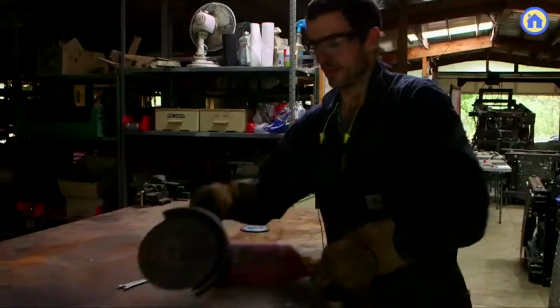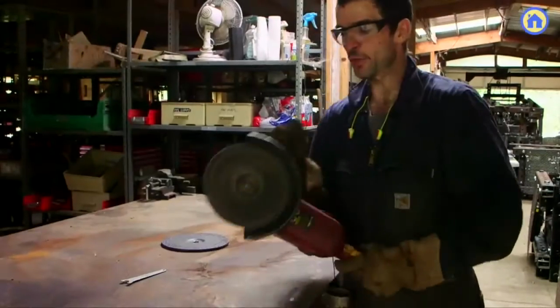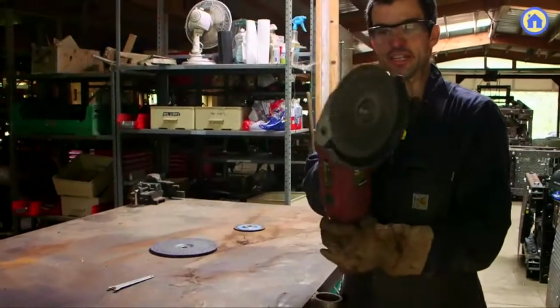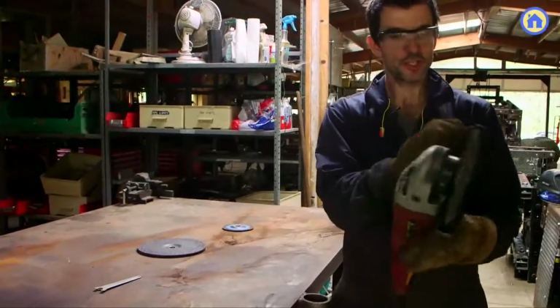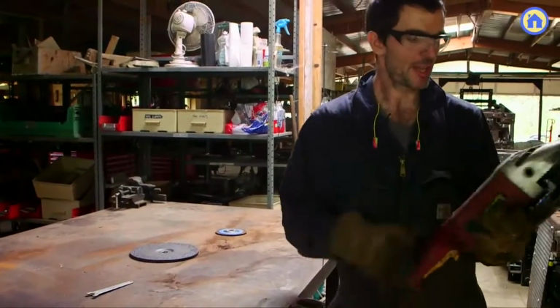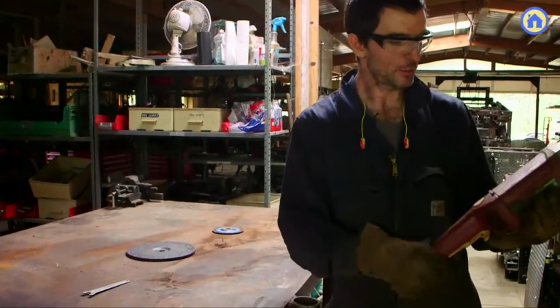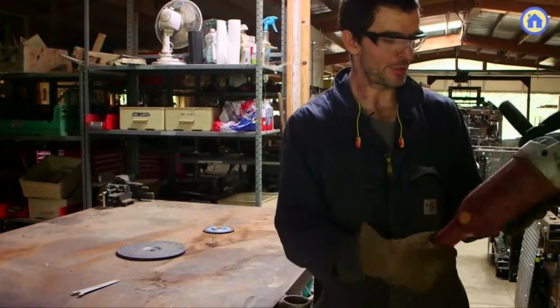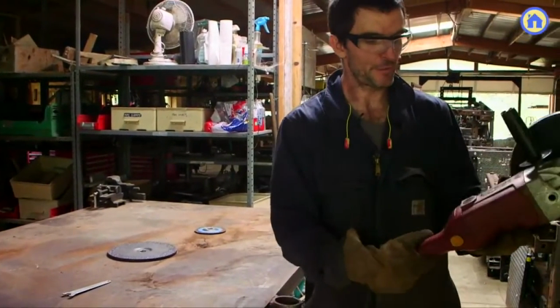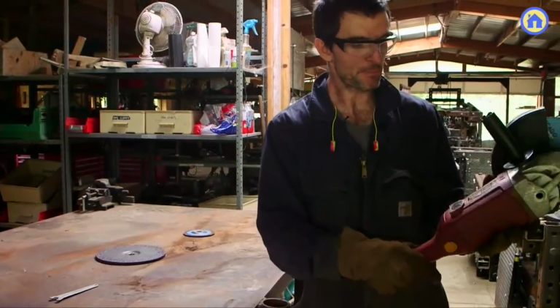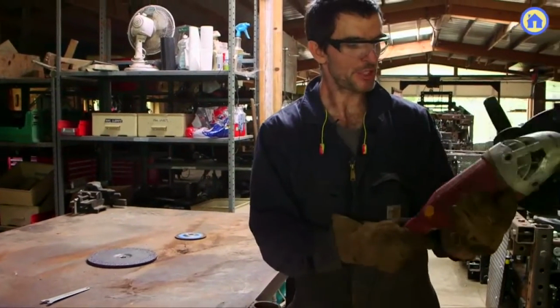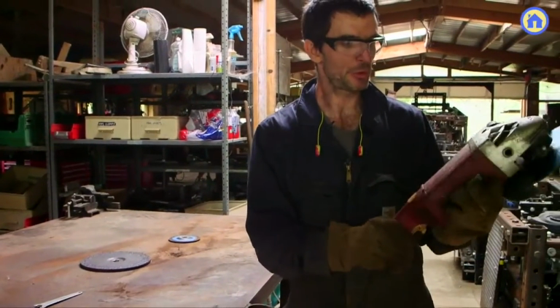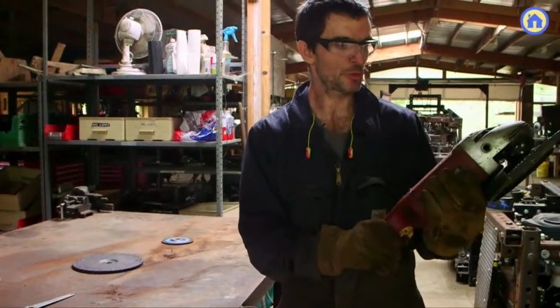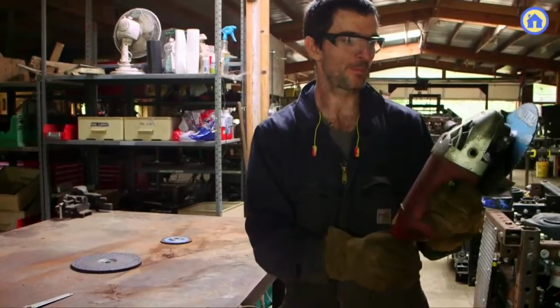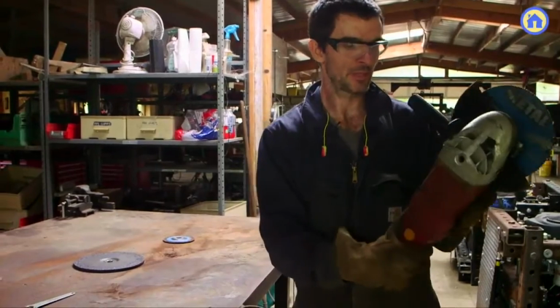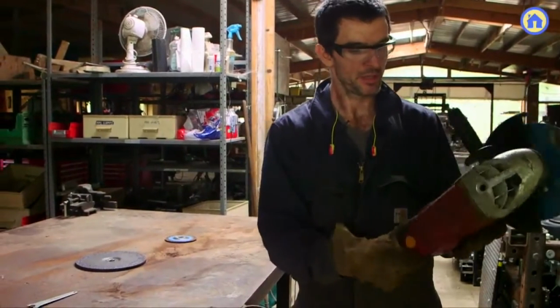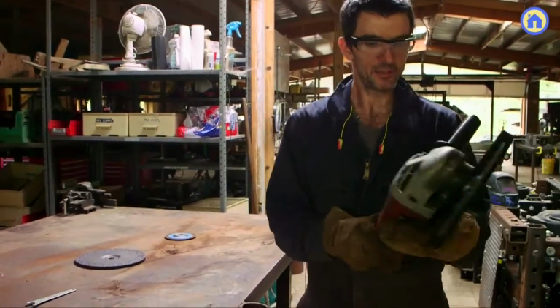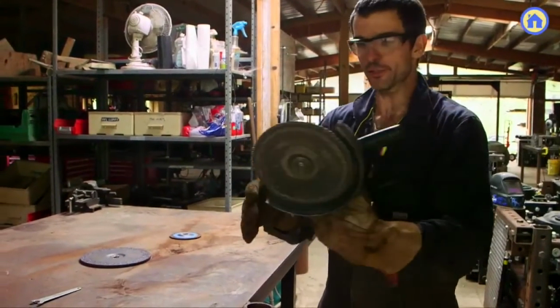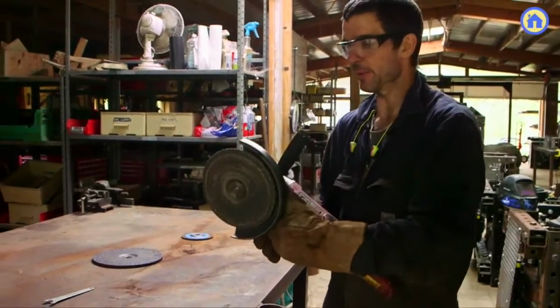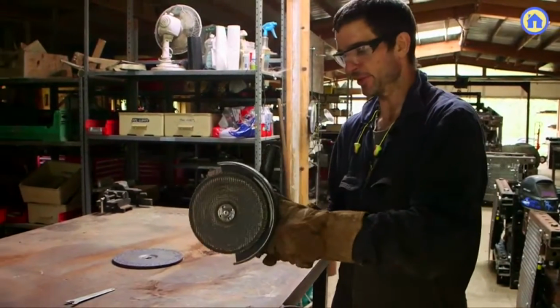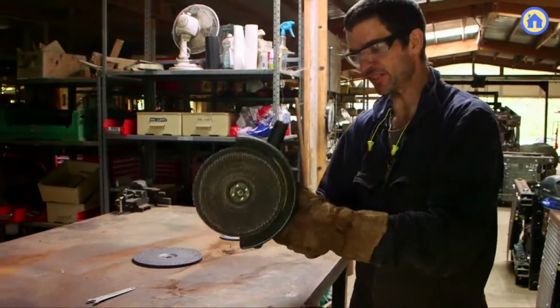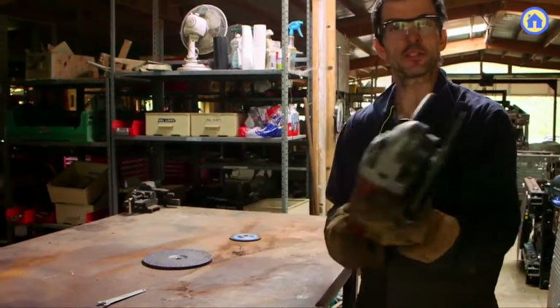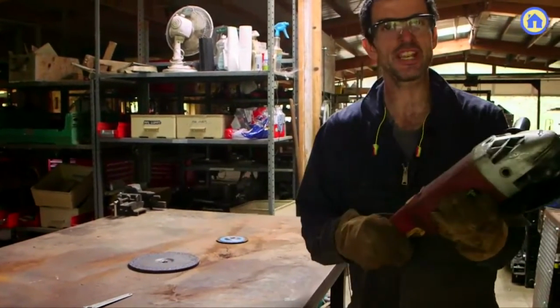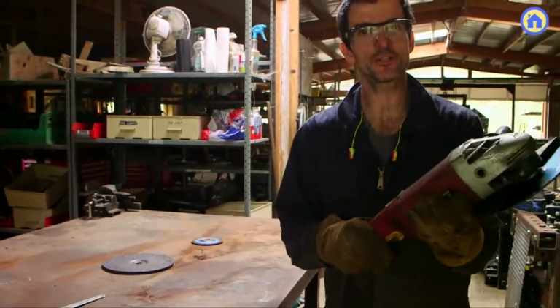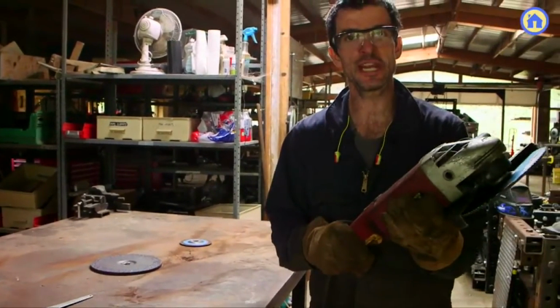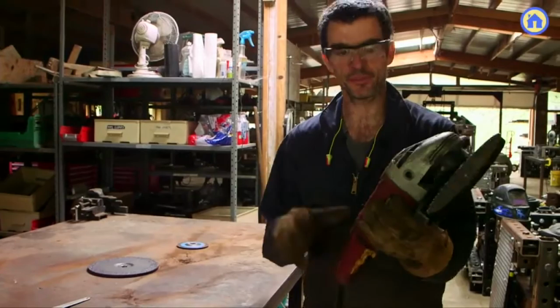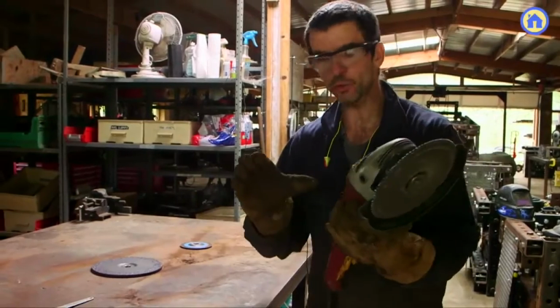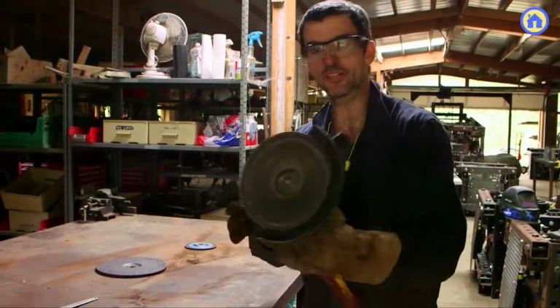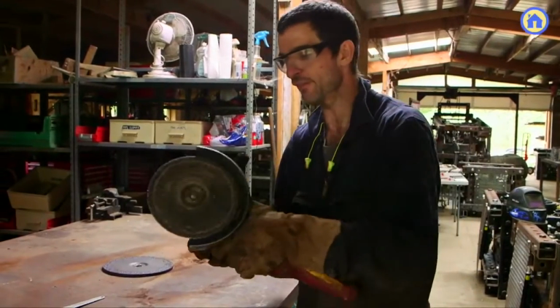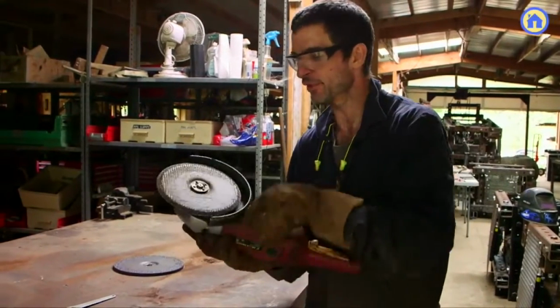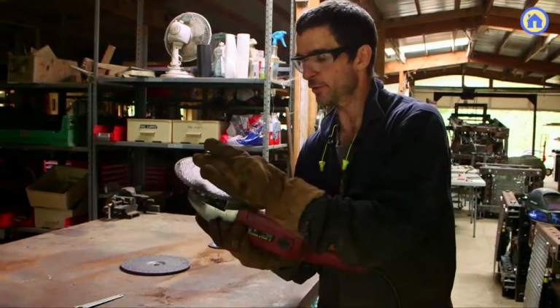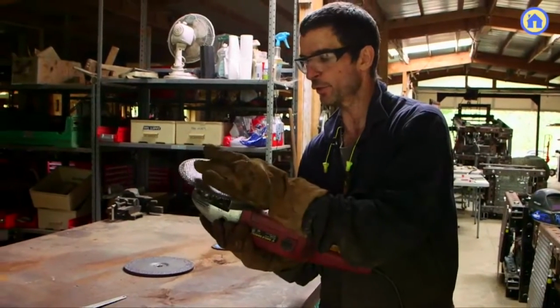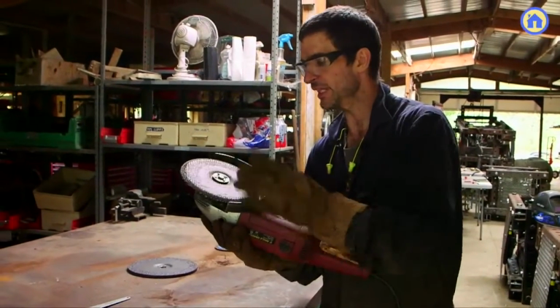Here we have the 9-inch angle grinder. It's a 15-amp machine, about 2 horsepower. Angle grinders come in different sizes. This is the largest one — 9-inch, 15-amp. There are smaller ones that are 5-amps and use 4-inch blades.